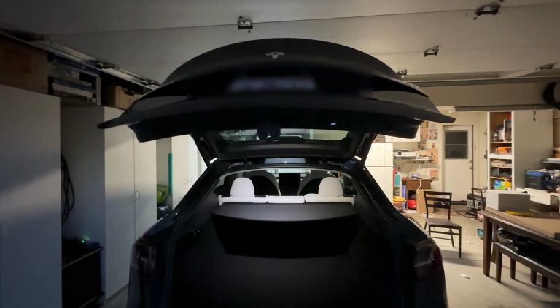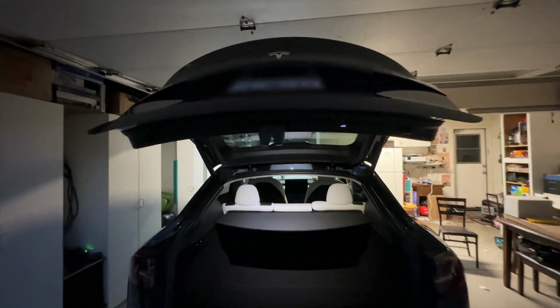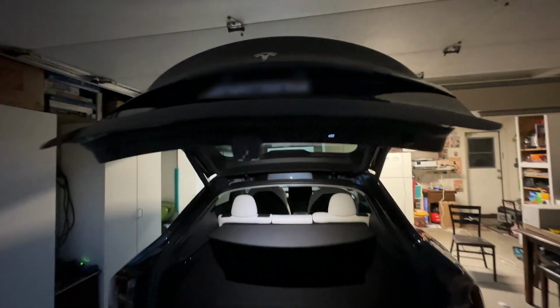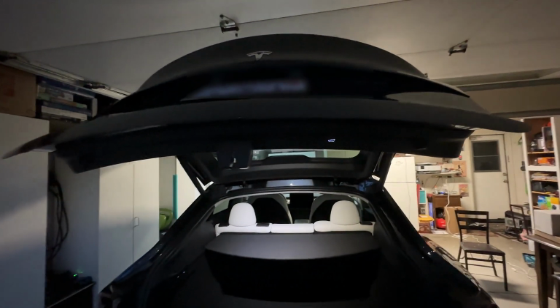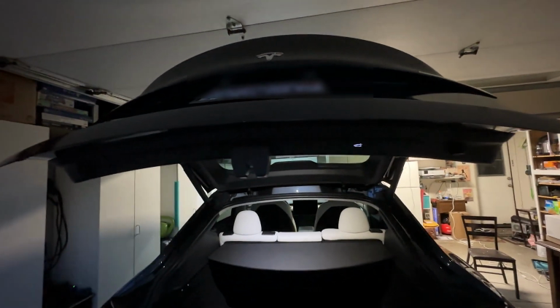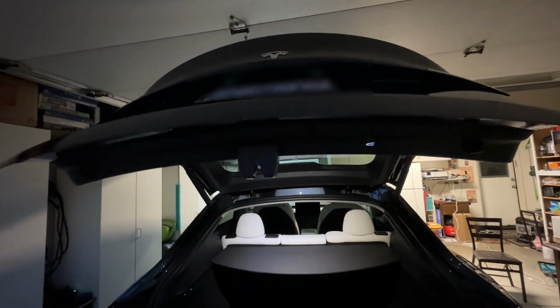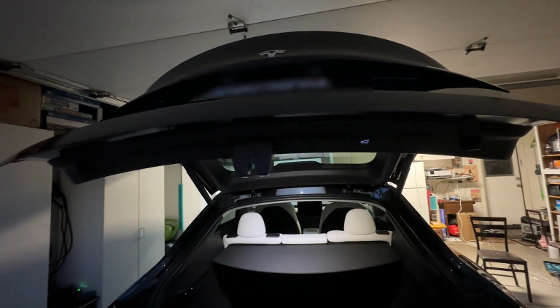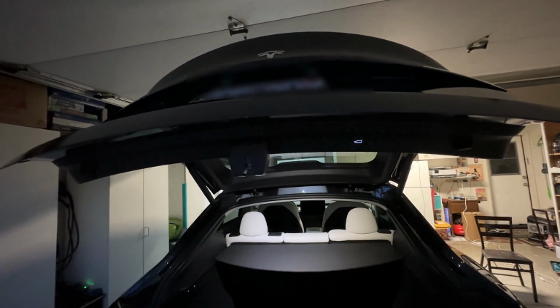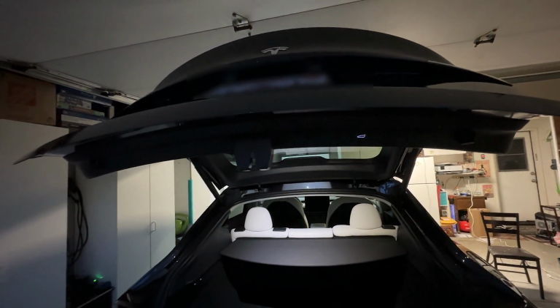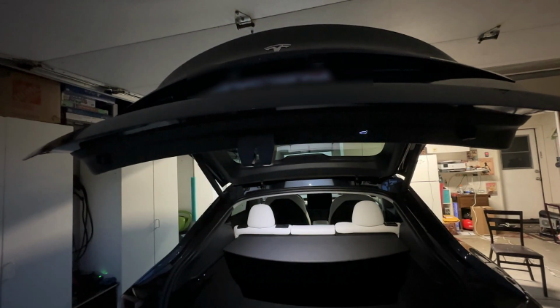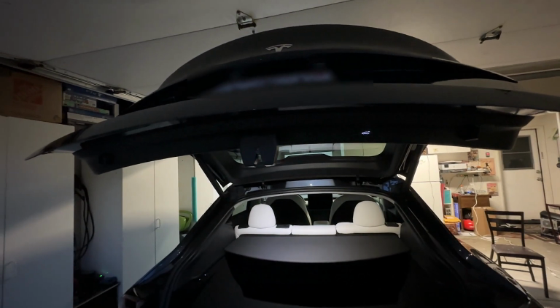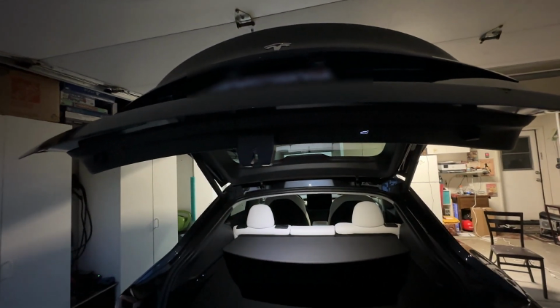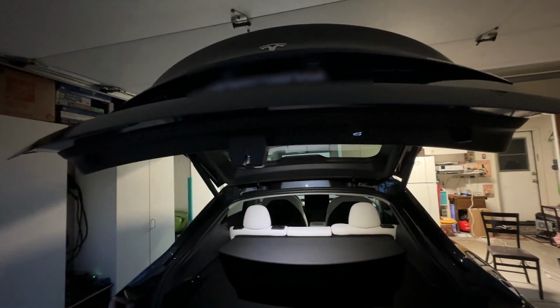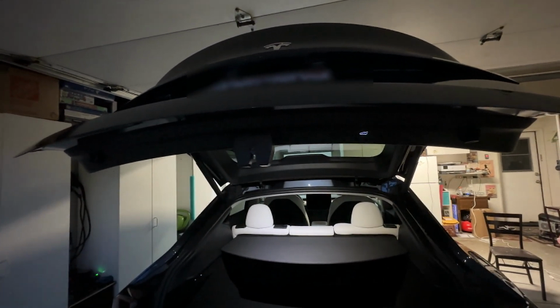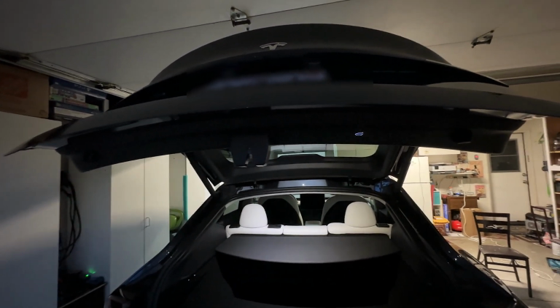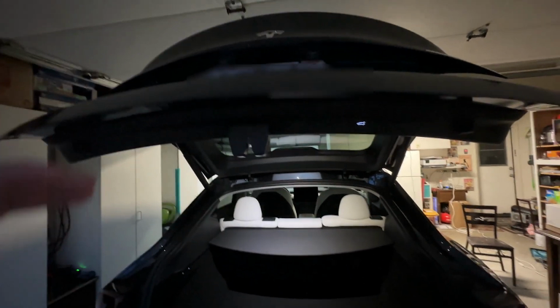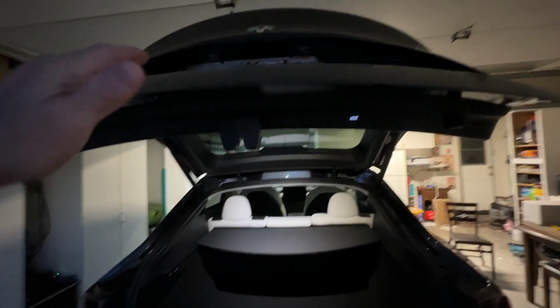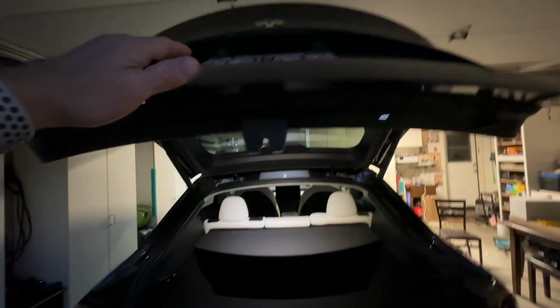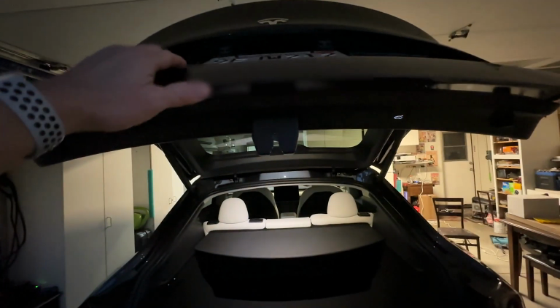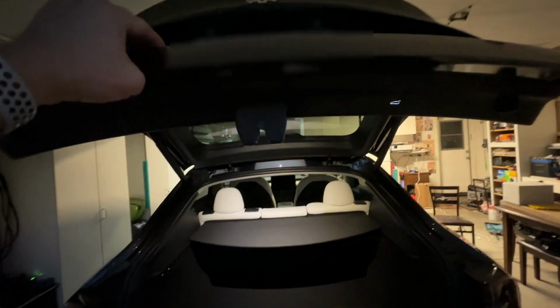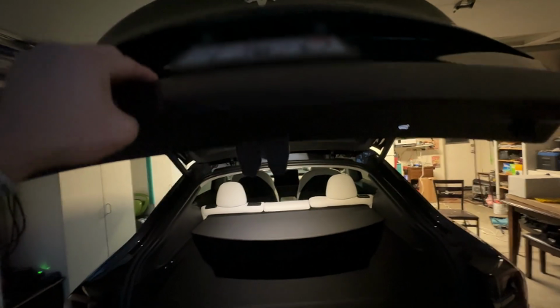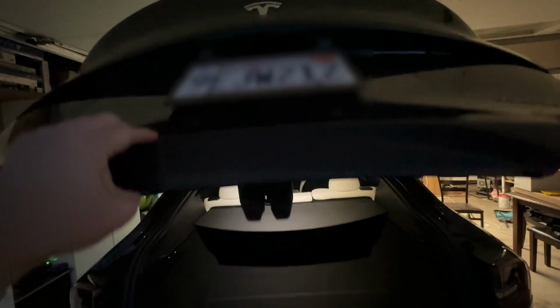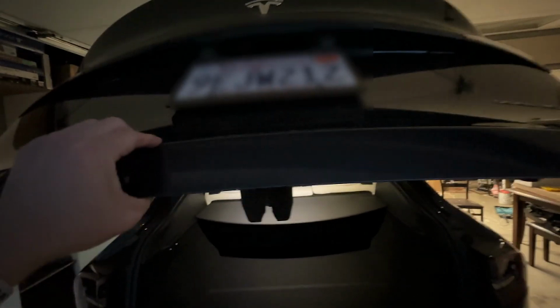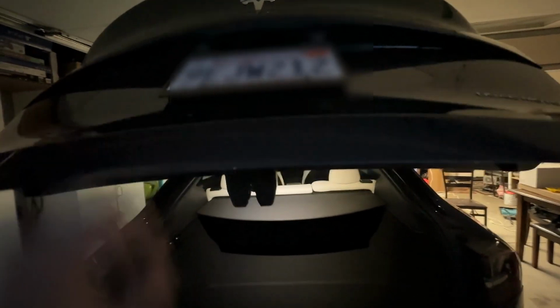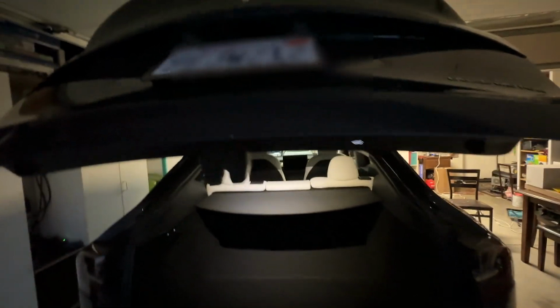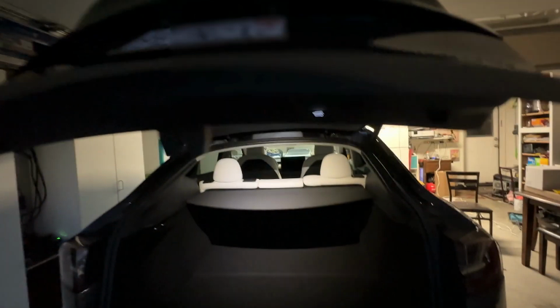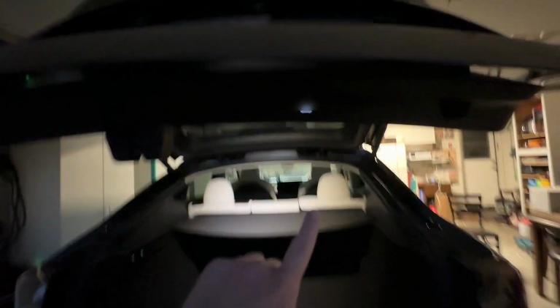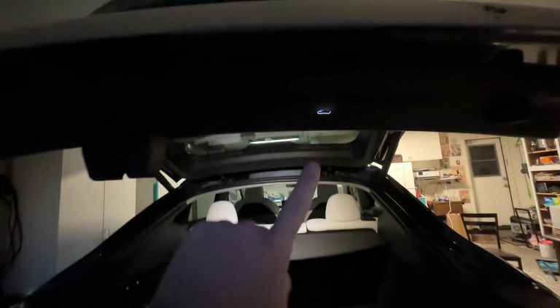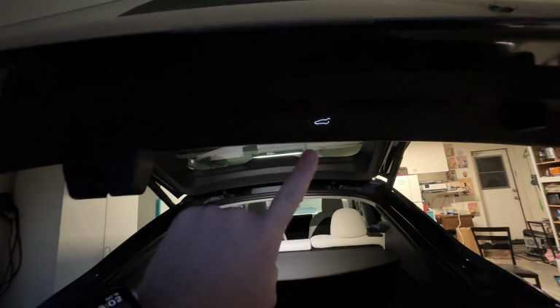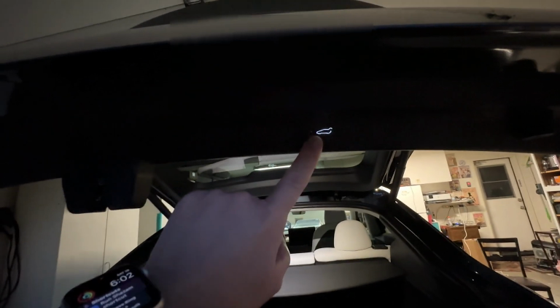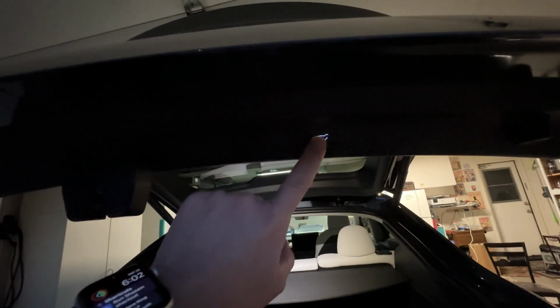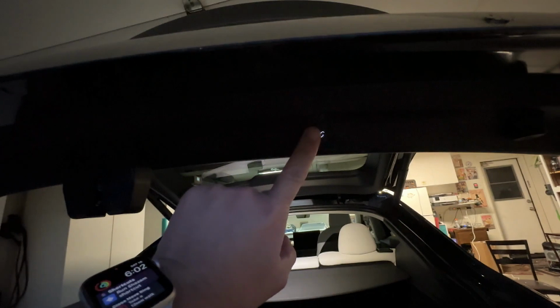This one has already been adjusted to its desired height, but if we wanted it to be a little bit lower, we can go ahead and just bring it down to the desired height — maybe right around there. Then we go ahead and hold down this button right here.